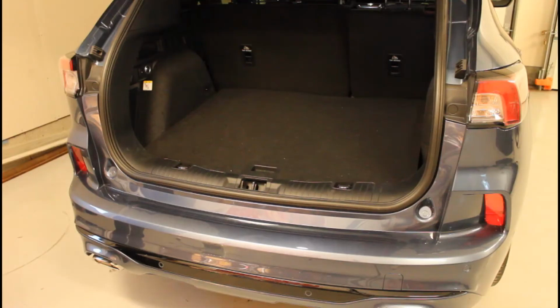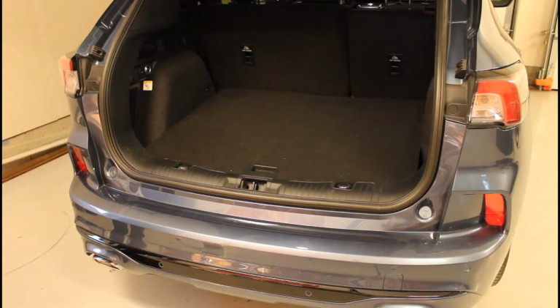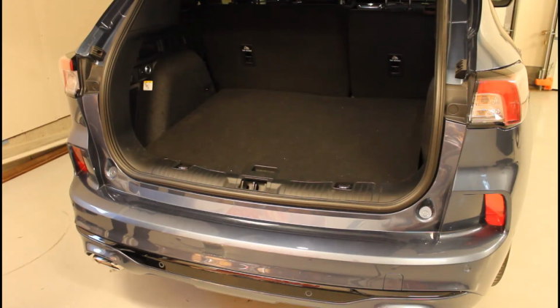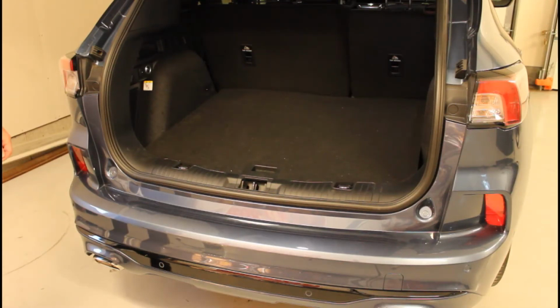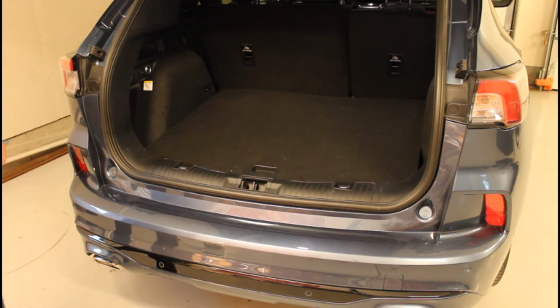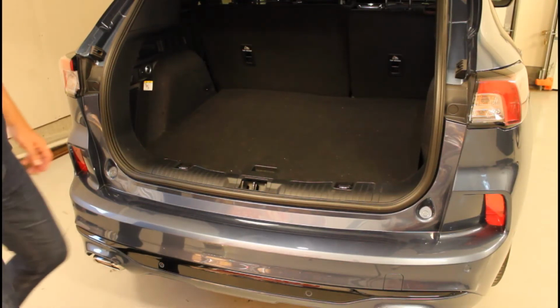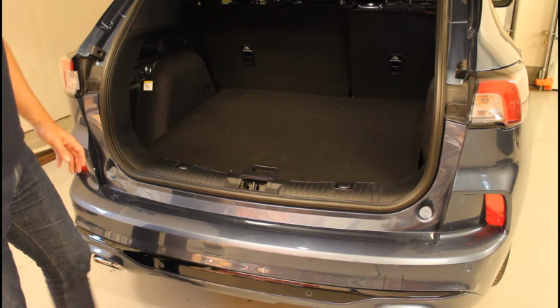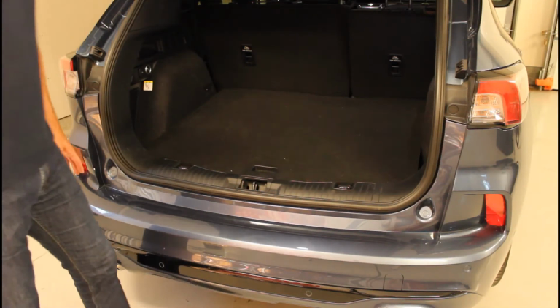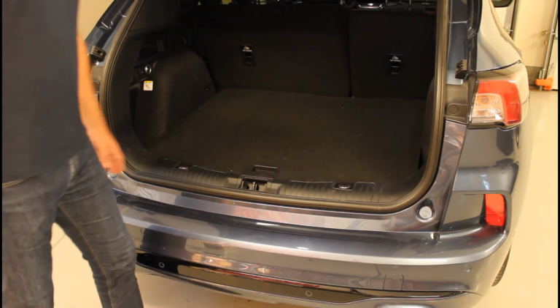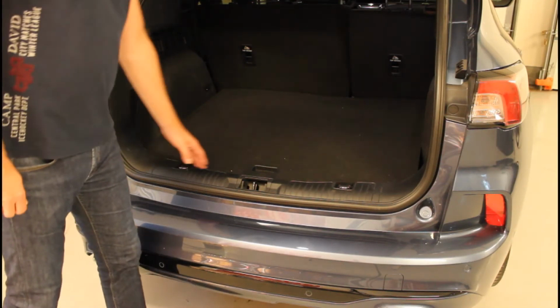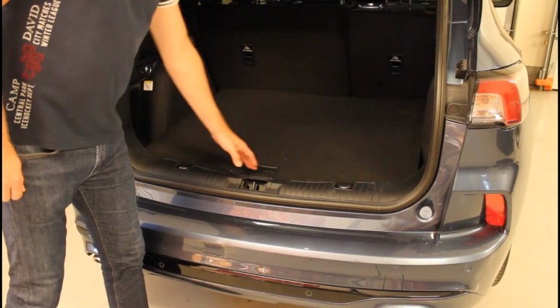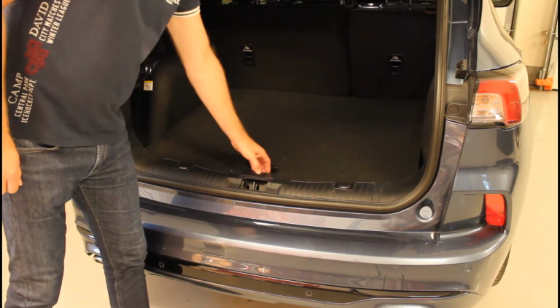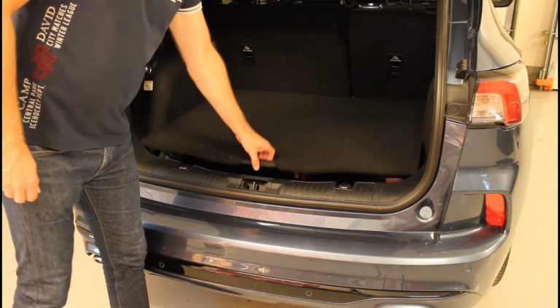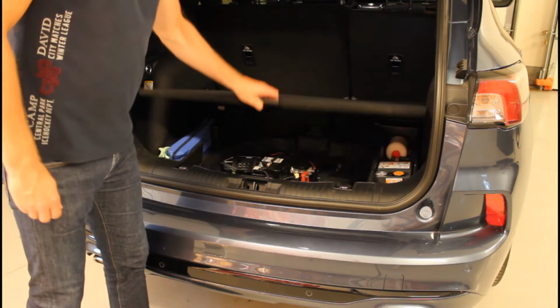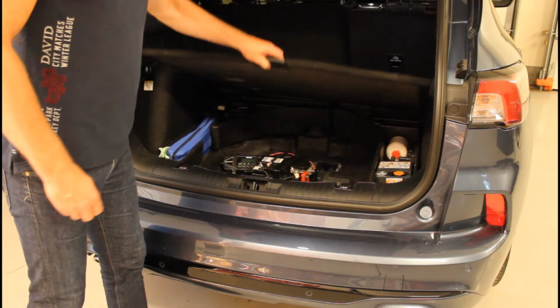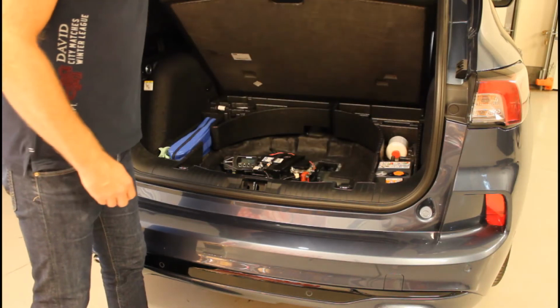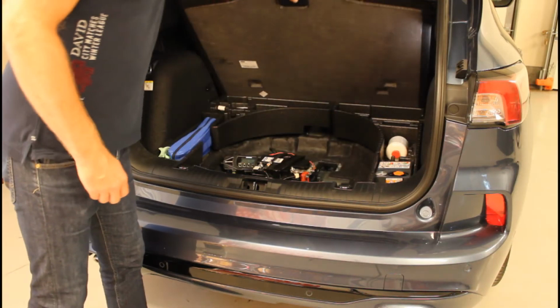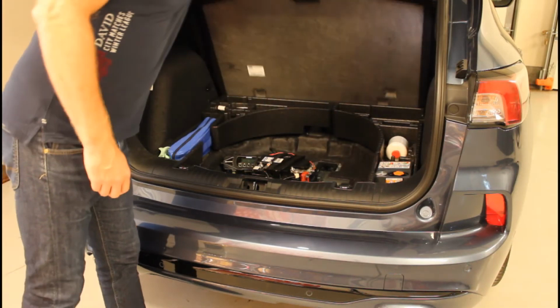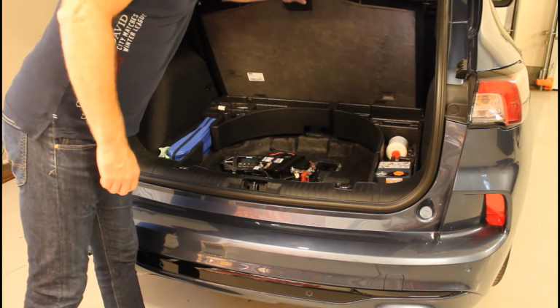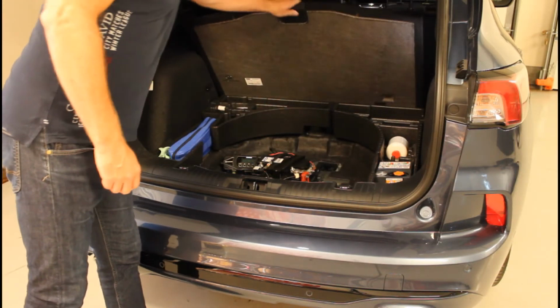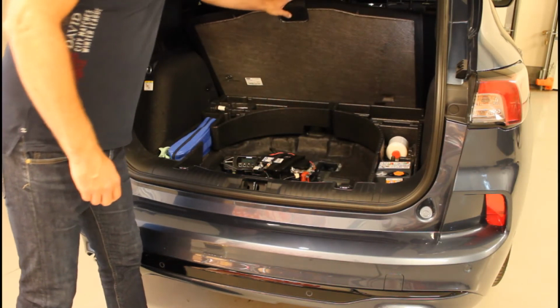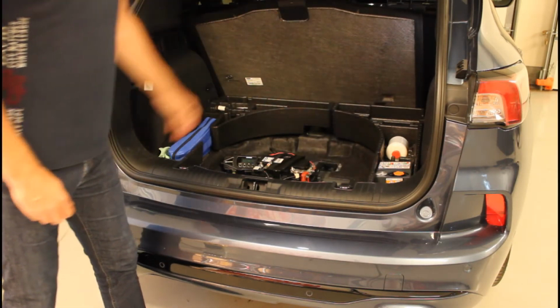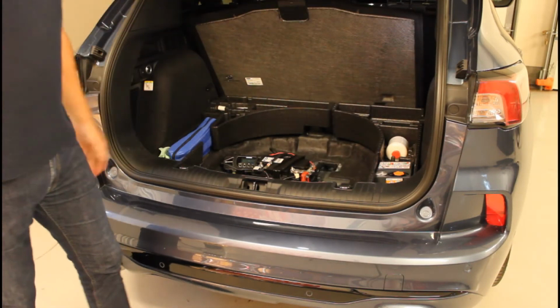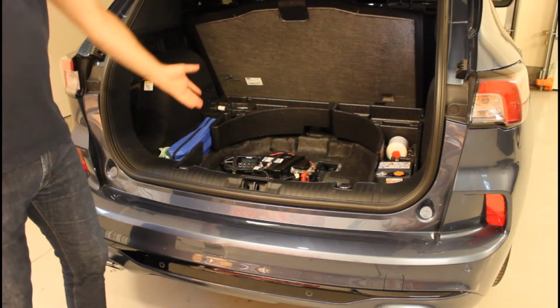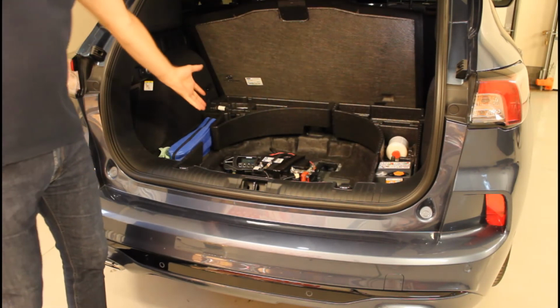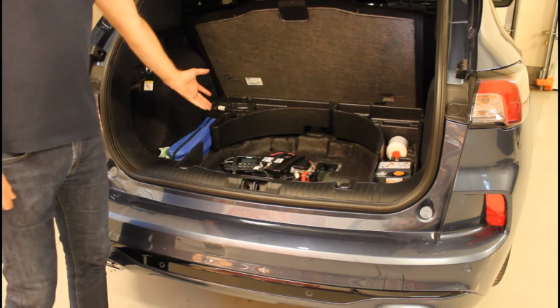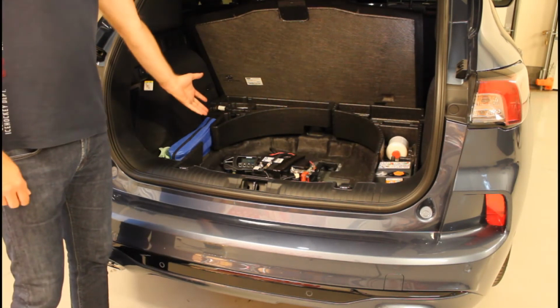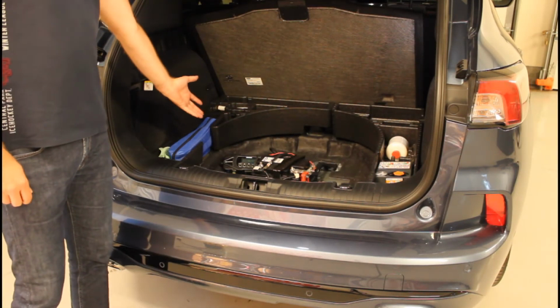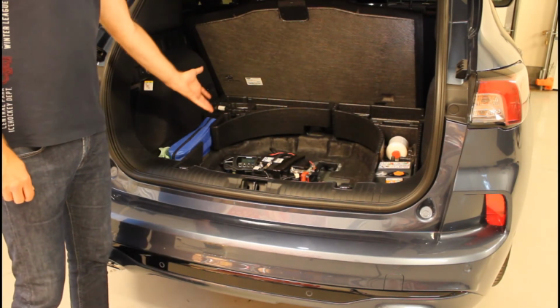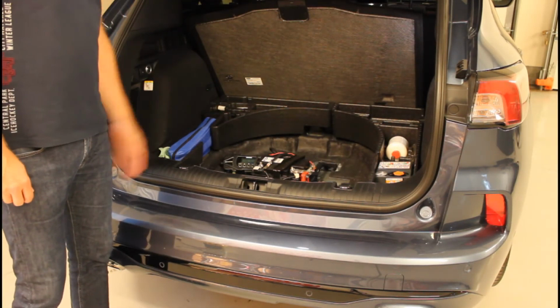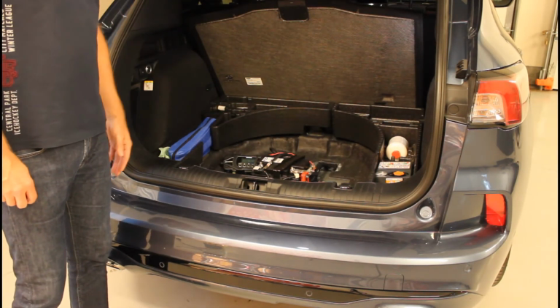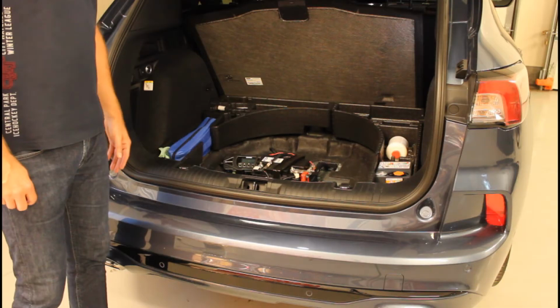The 12 volt battery is located at the rear of your vehicle. Here it is, and as you can see we have also attached a logger to it.